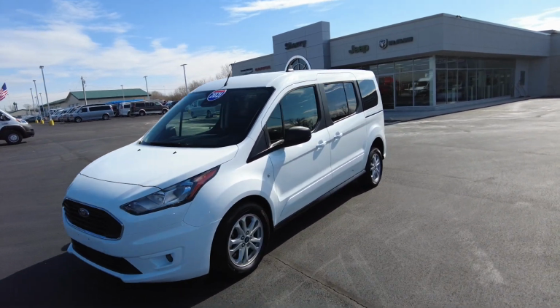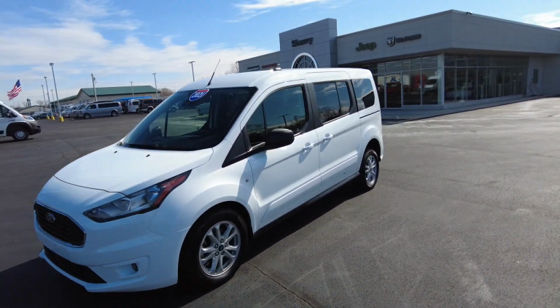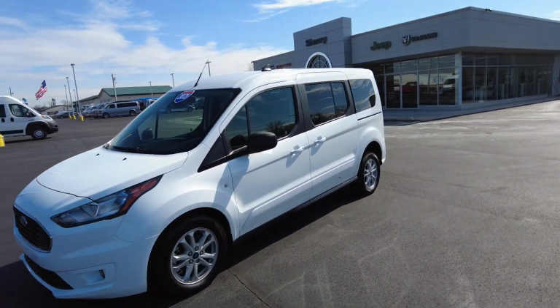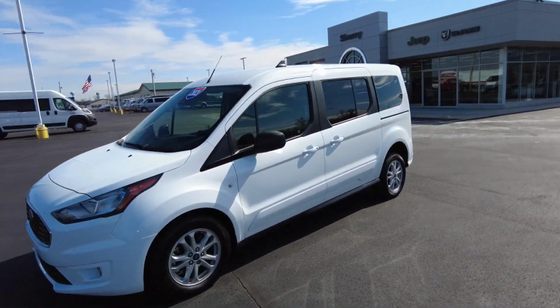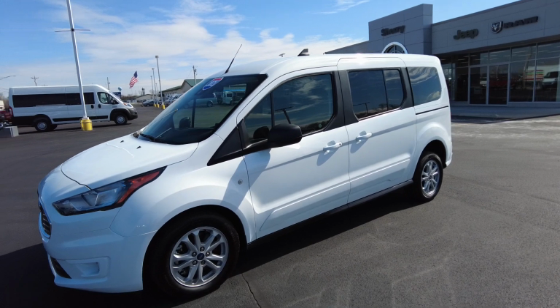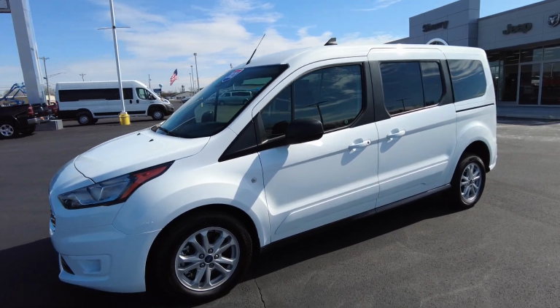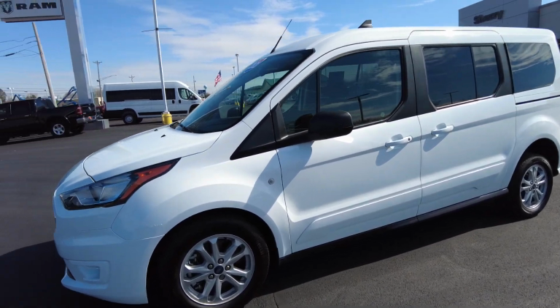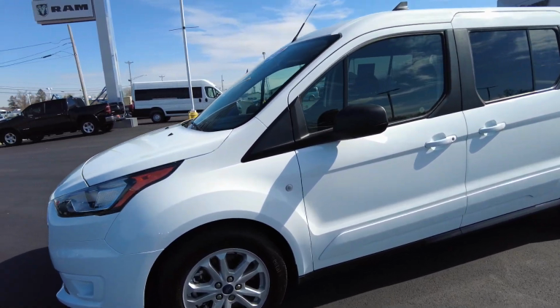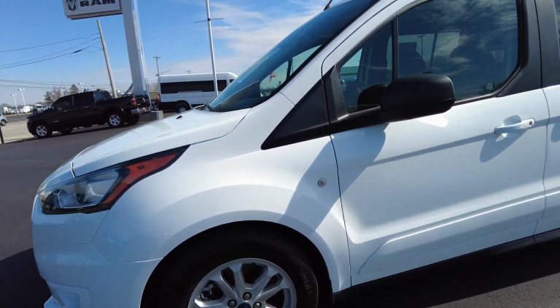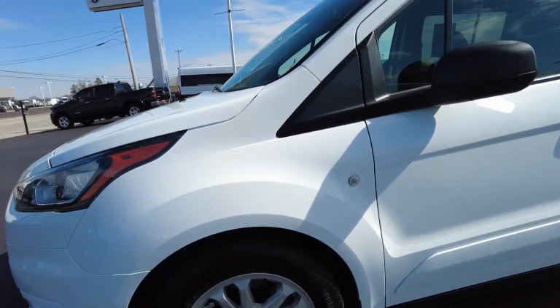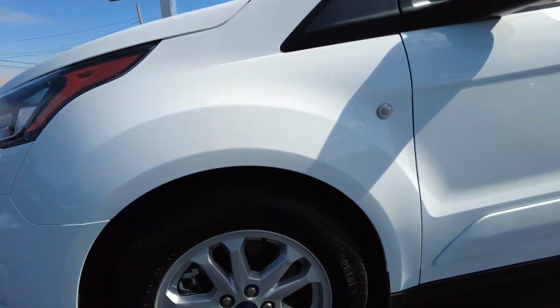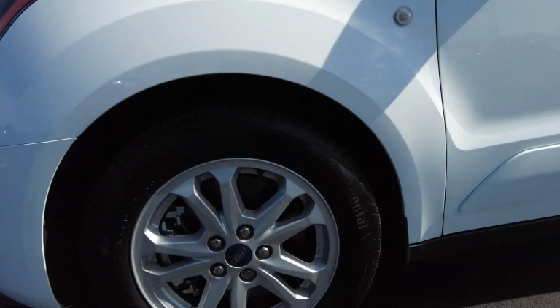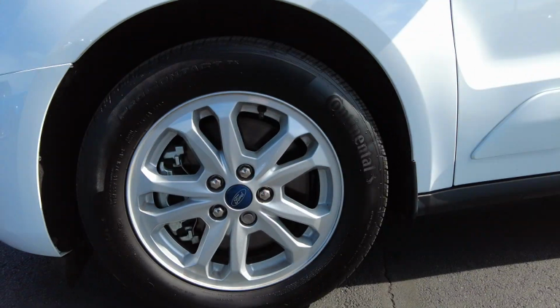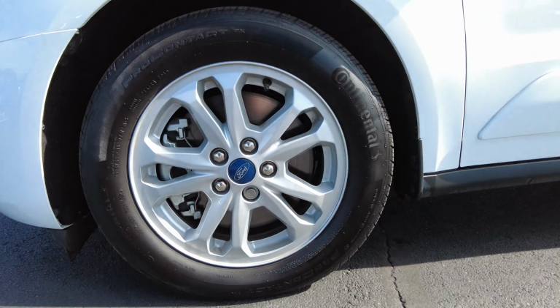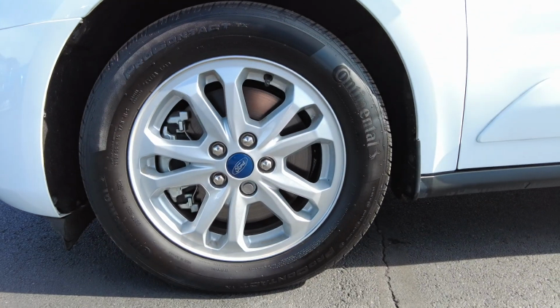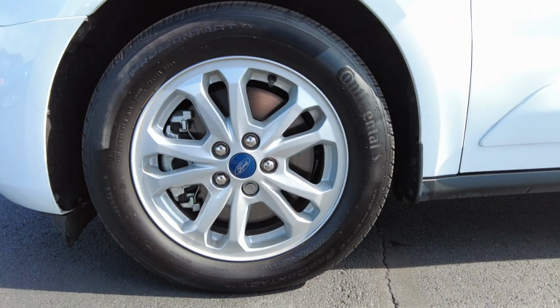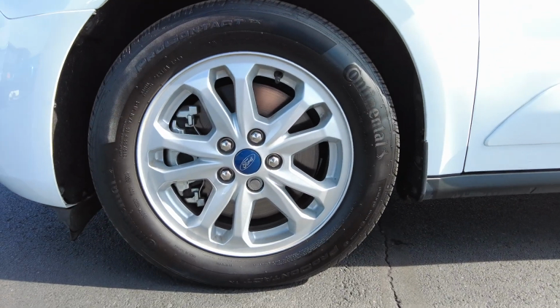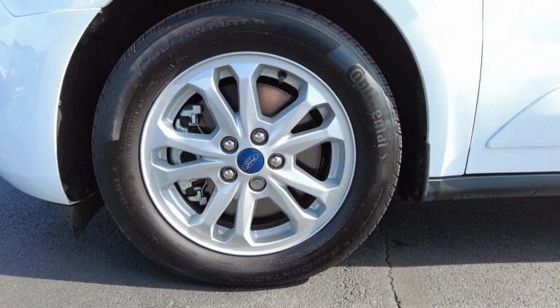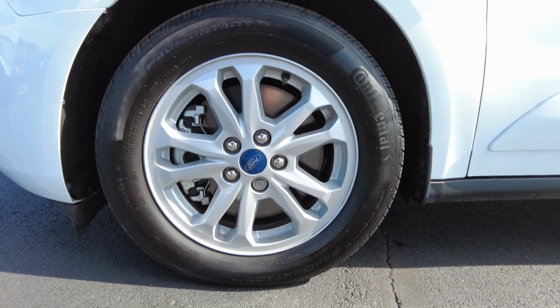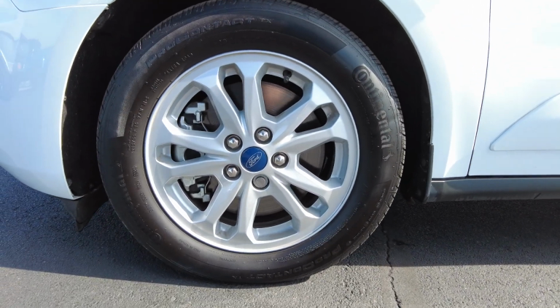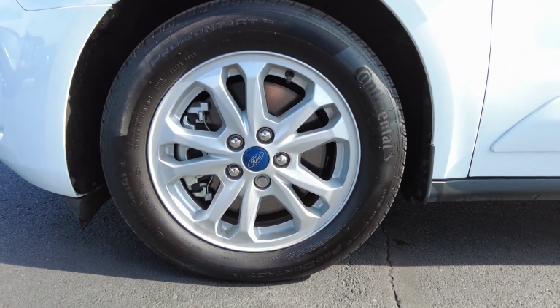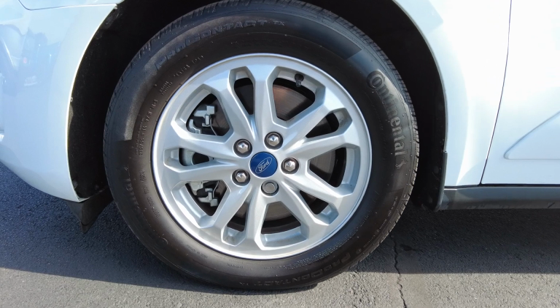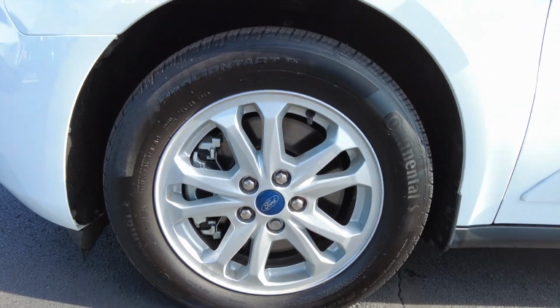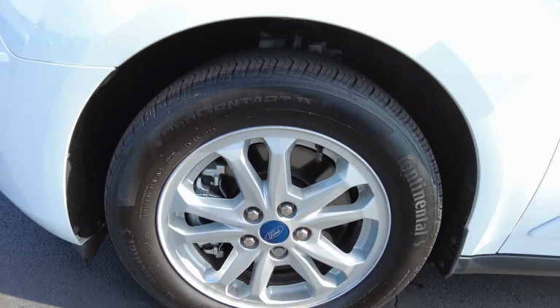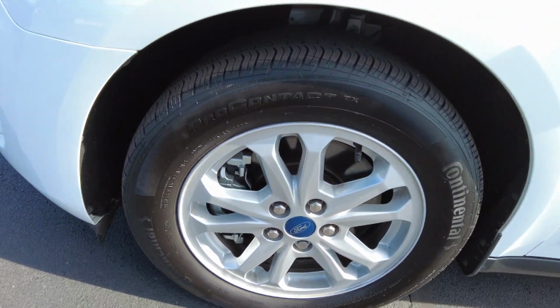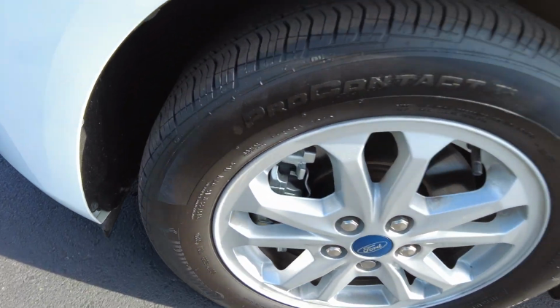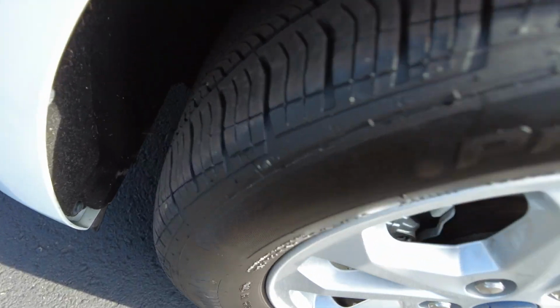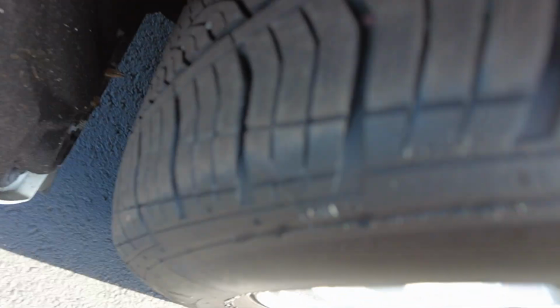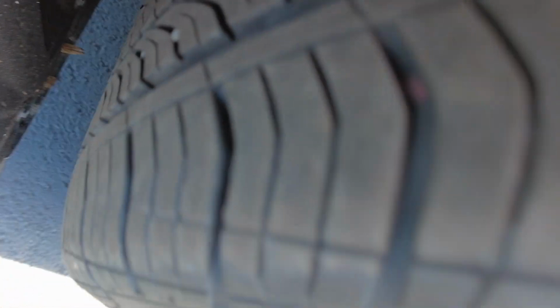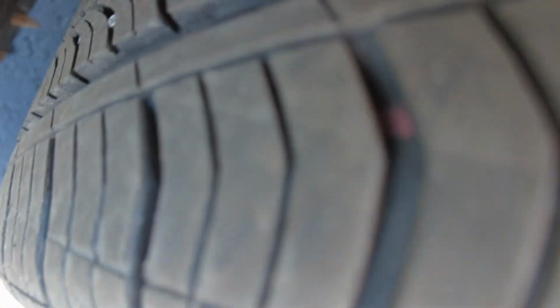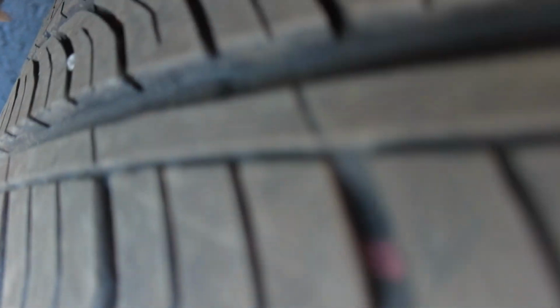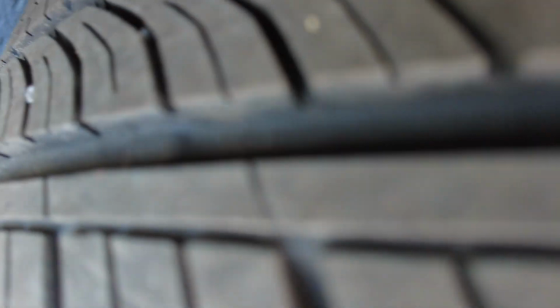It's a 2021 with just over 7,000 miles on it. The tires — you can see lots of tread — and it's got alloy wheels on it.